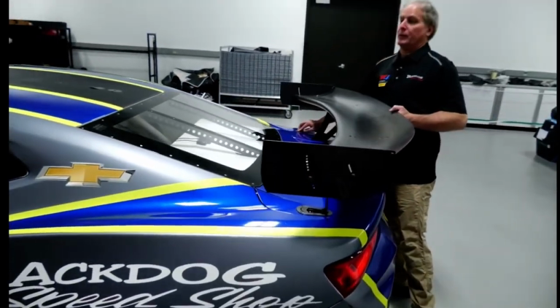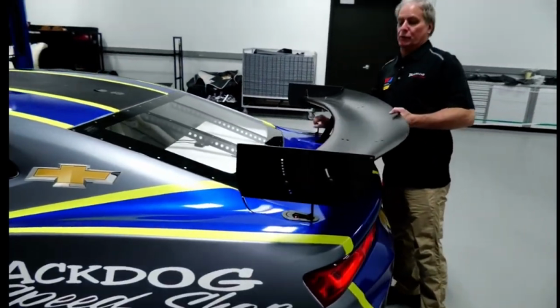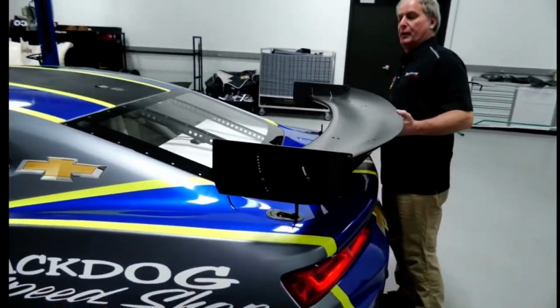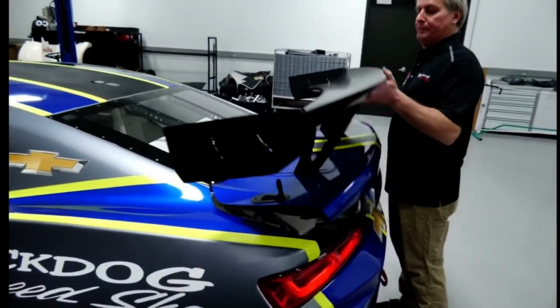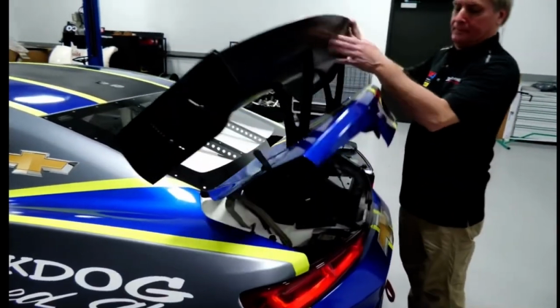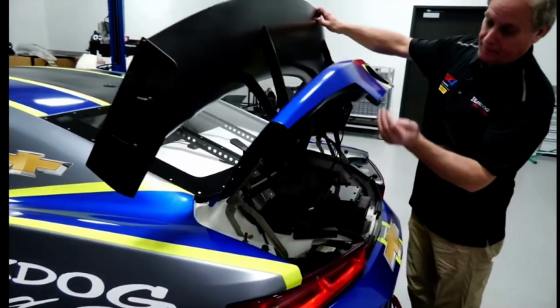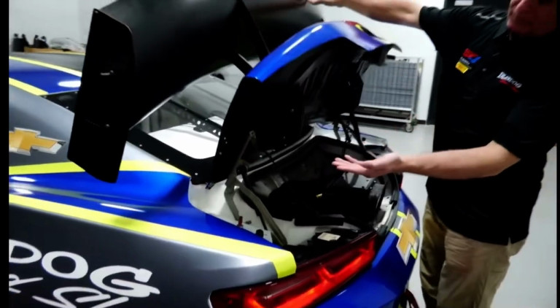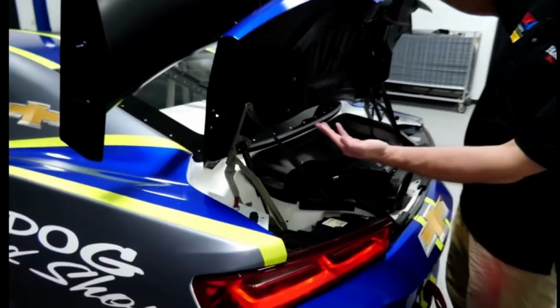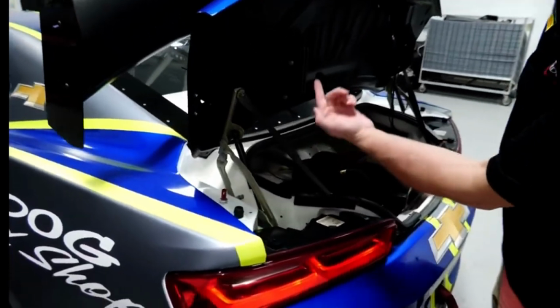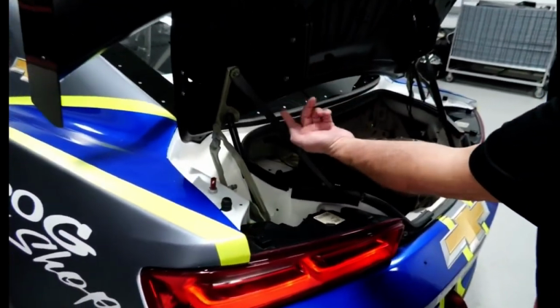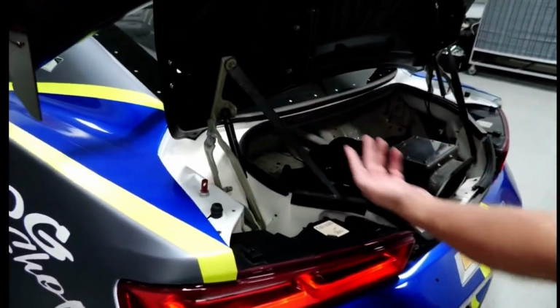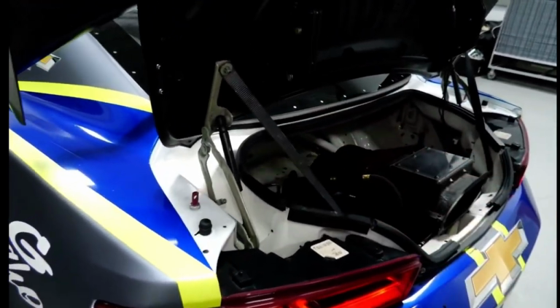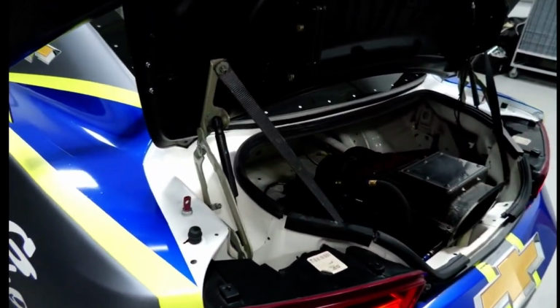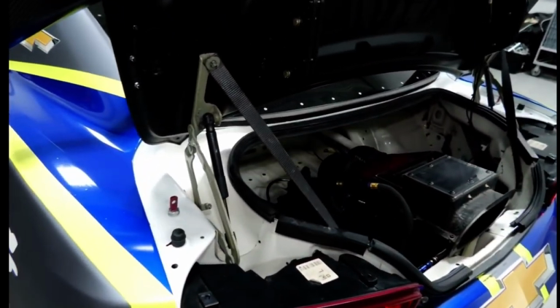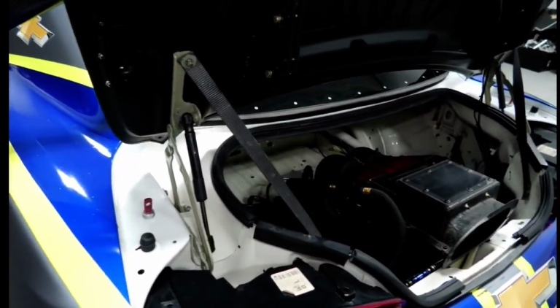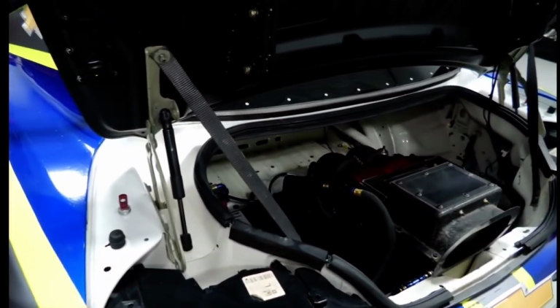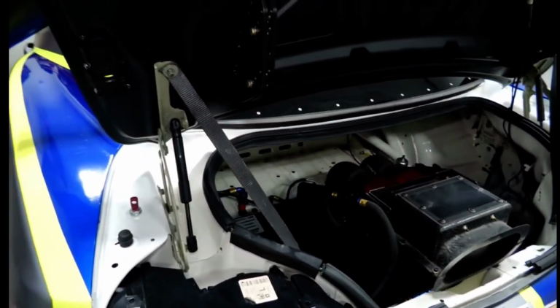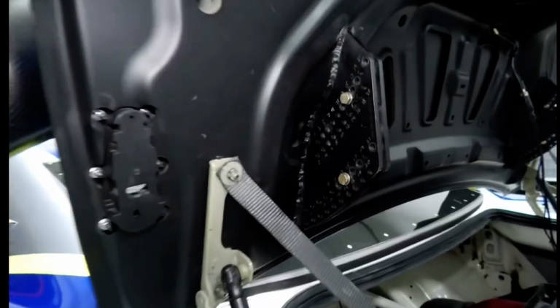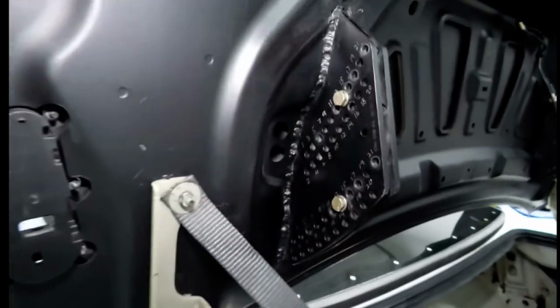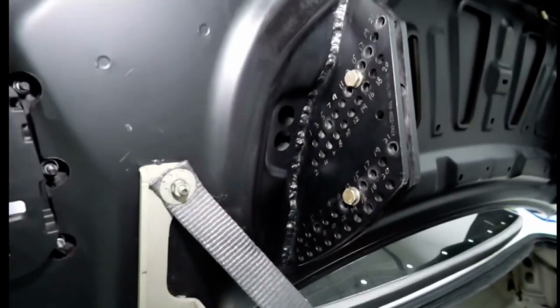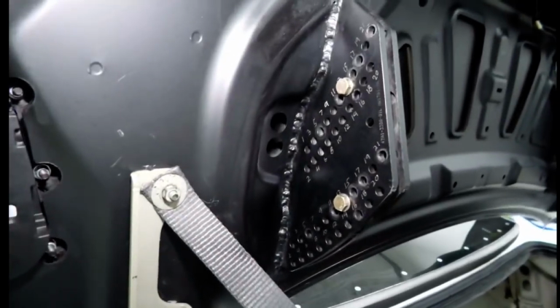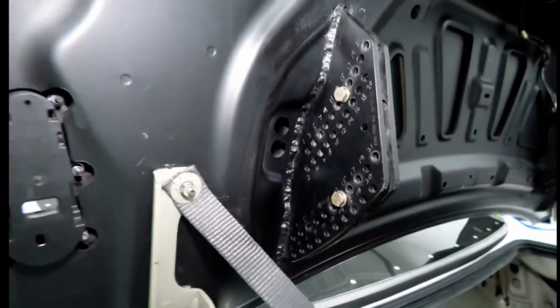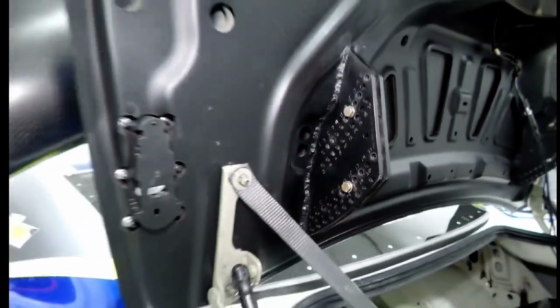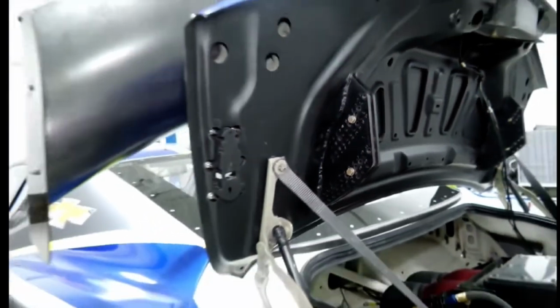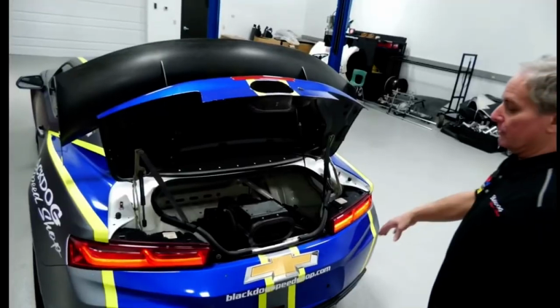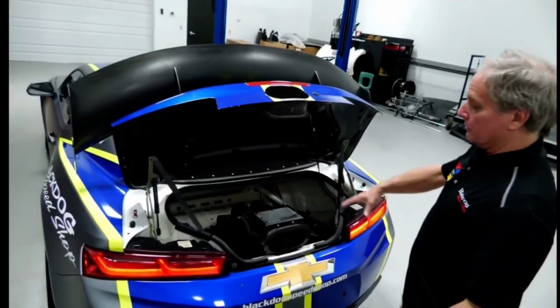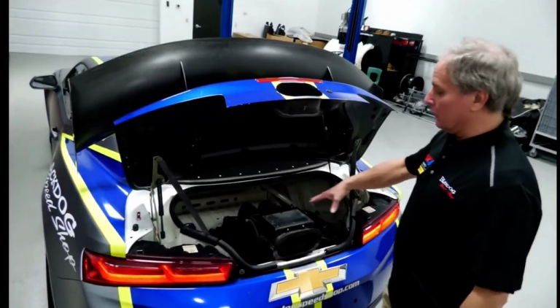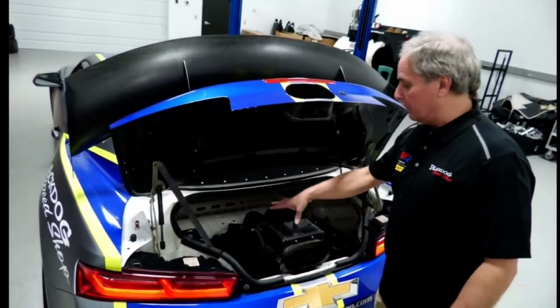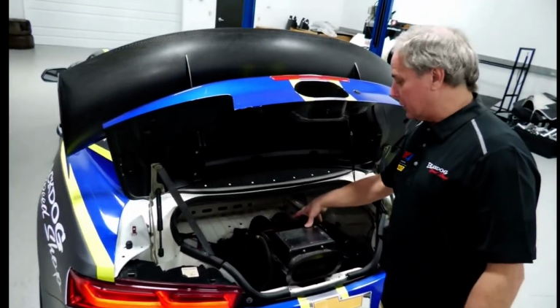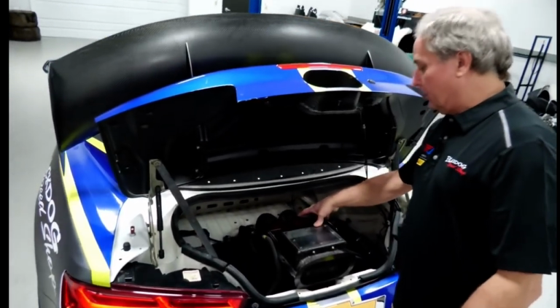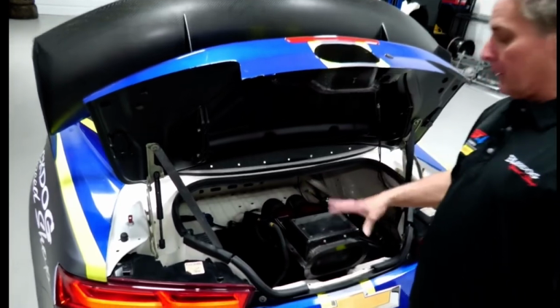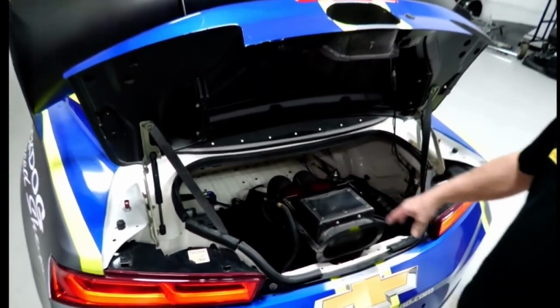Right here you can see where the trunk lid is modified to accept the wing. This is a fully adjustable rear wing which is integrated into the stock deck lid. Since we've got the trunk lid open here, you can see the Fuel Safe fuel cell, about 22 gallons.